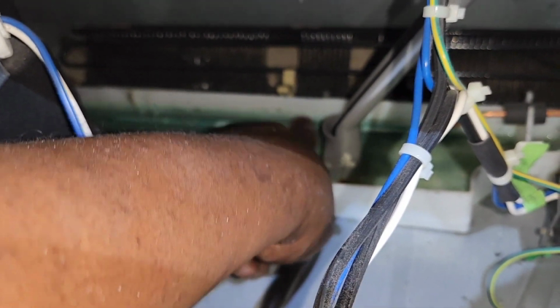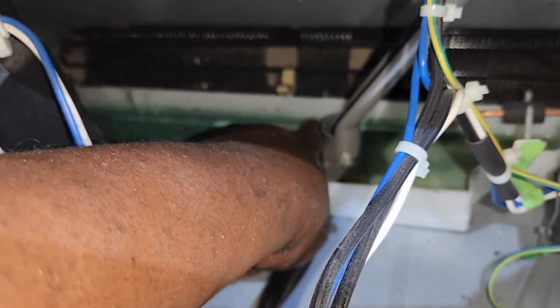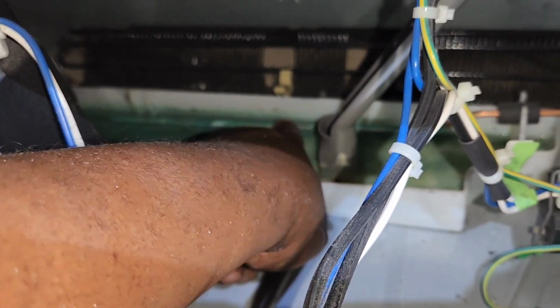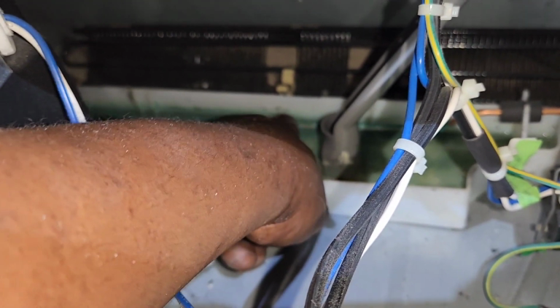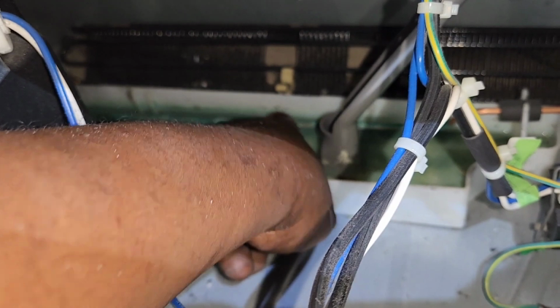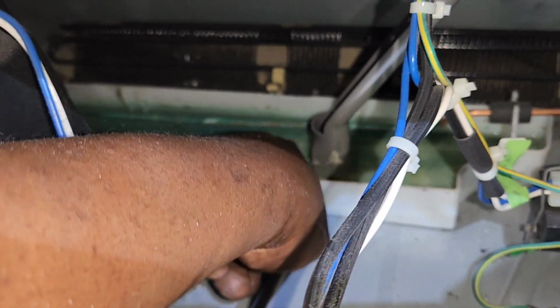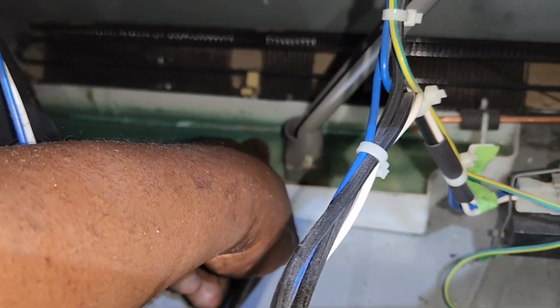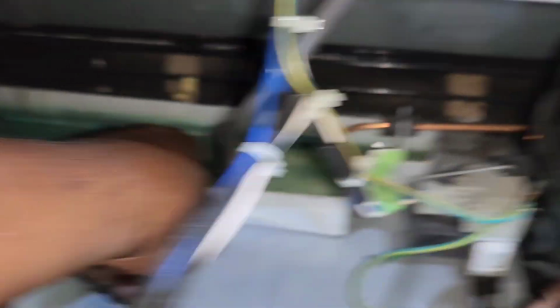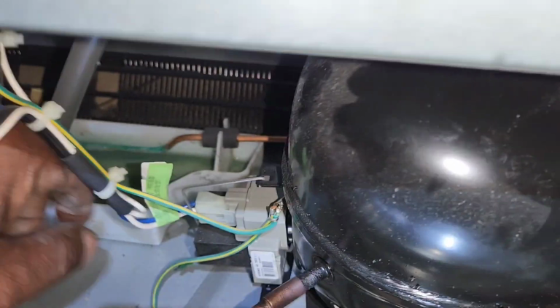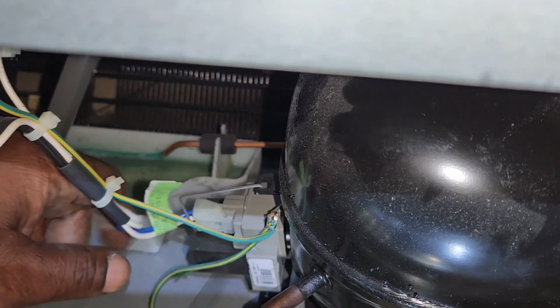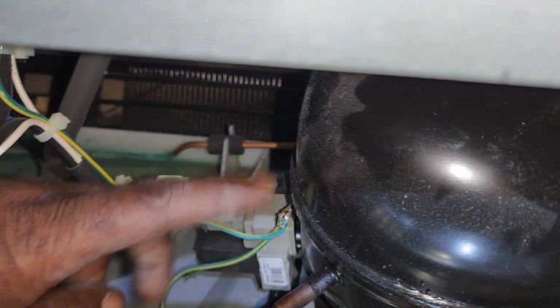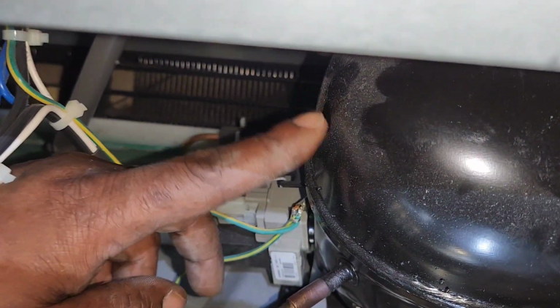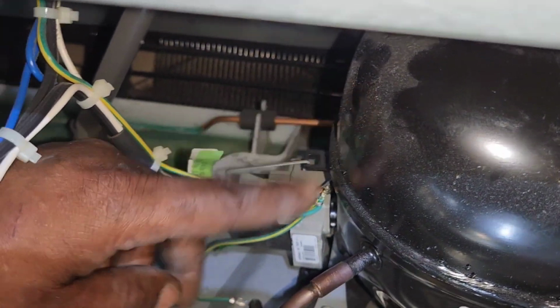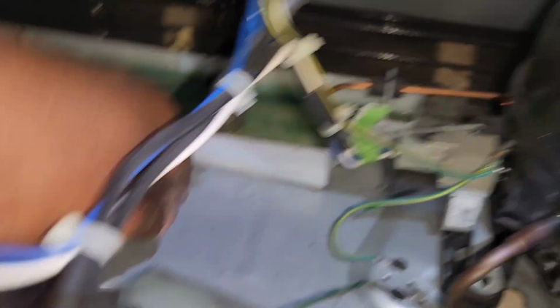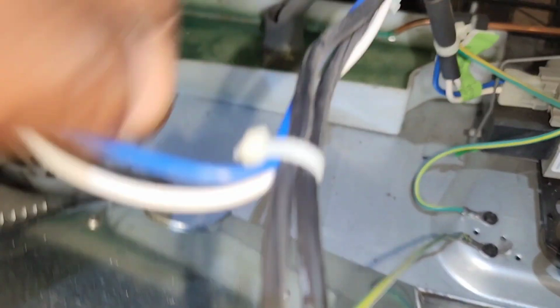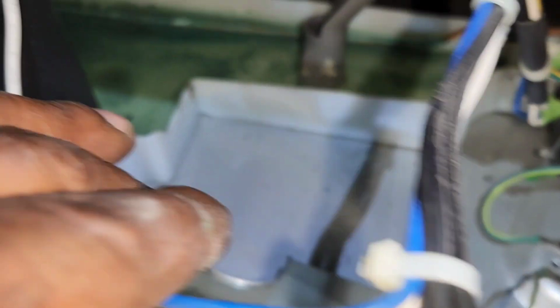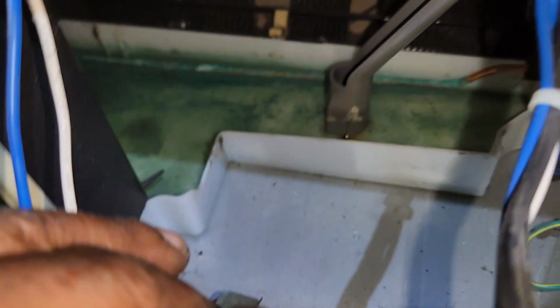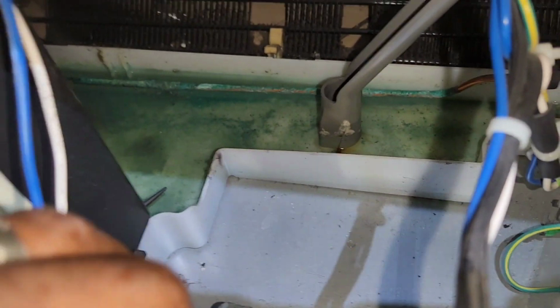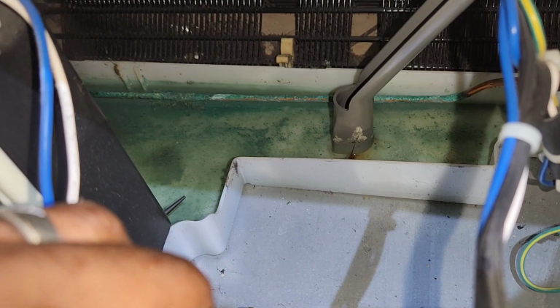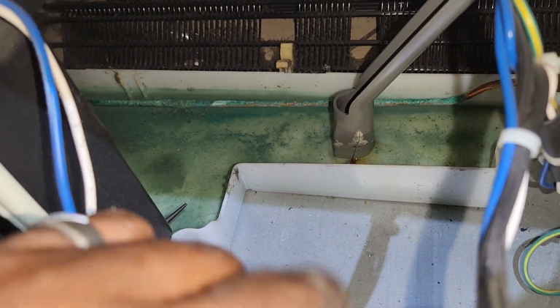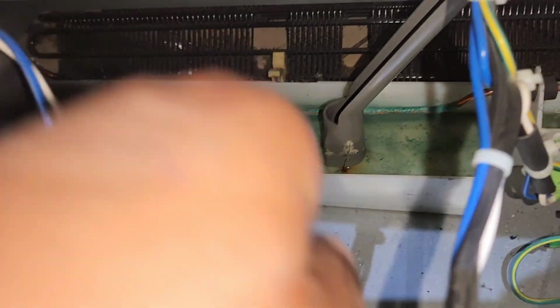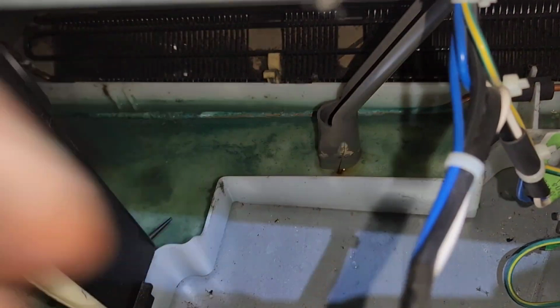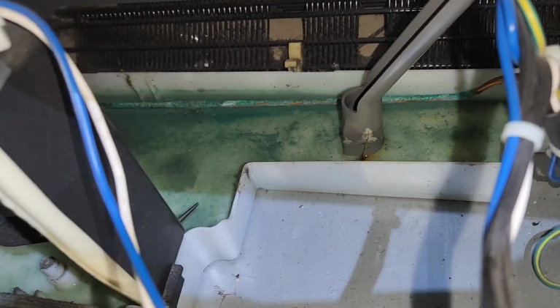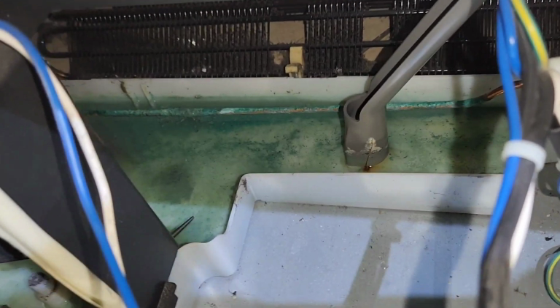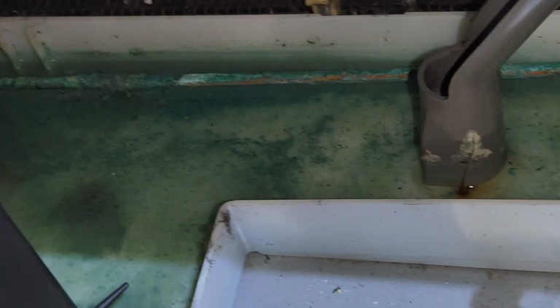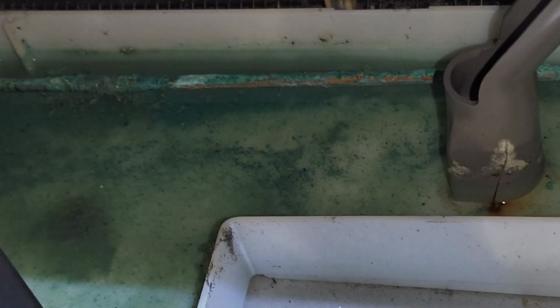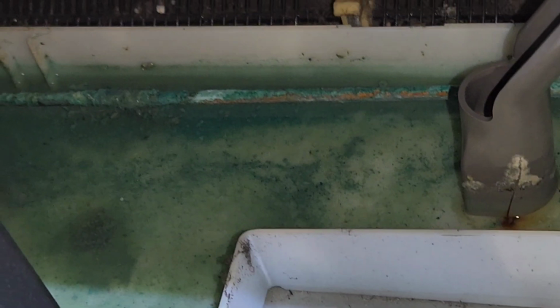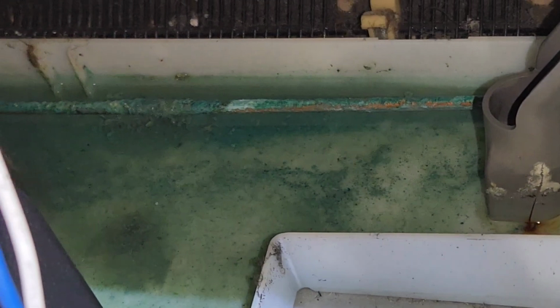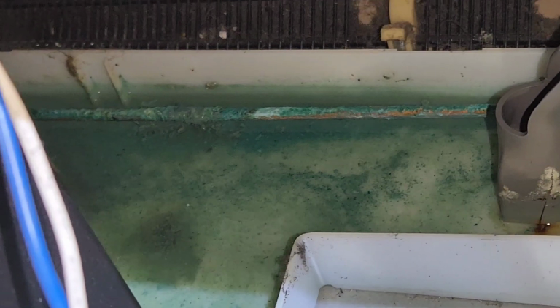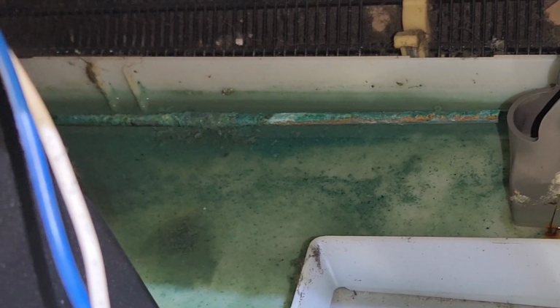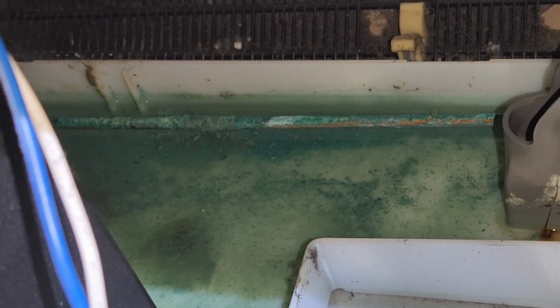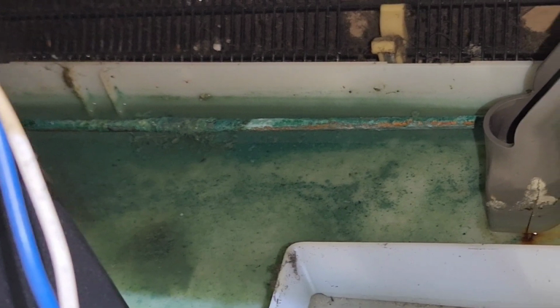That's the actual condenser loop coming from the compressor, and that's been sitting in the water there — you can see how badly deteriorated that is.